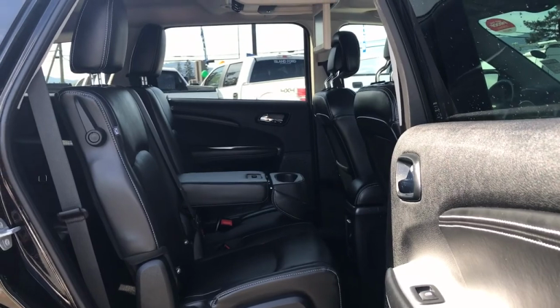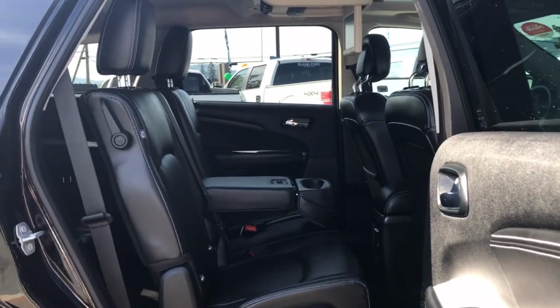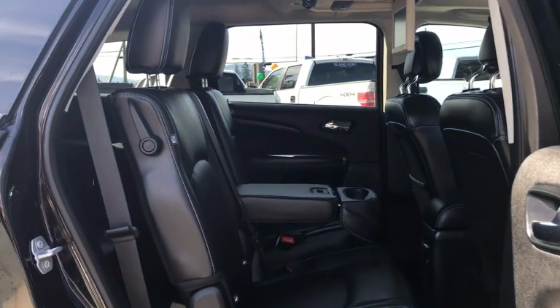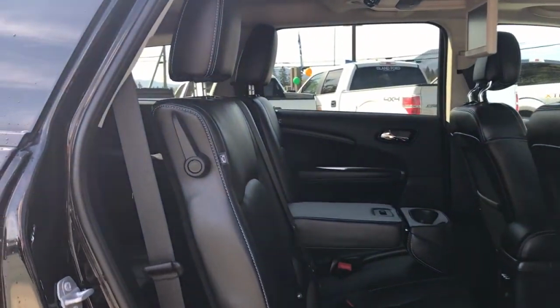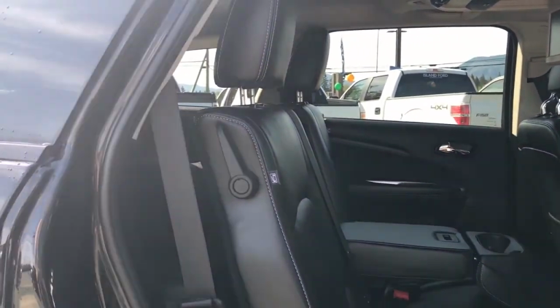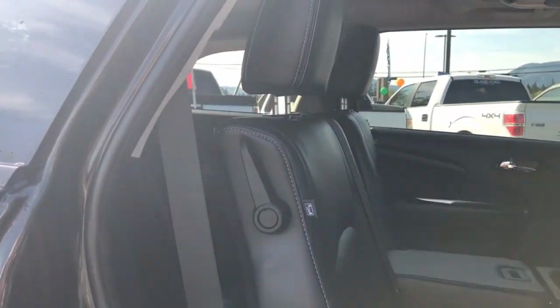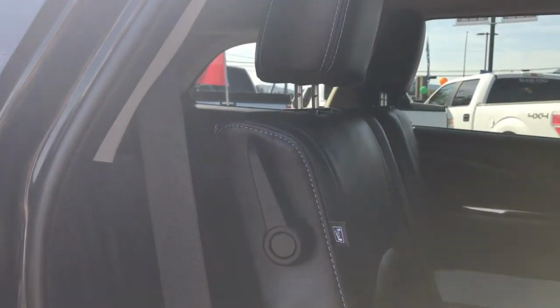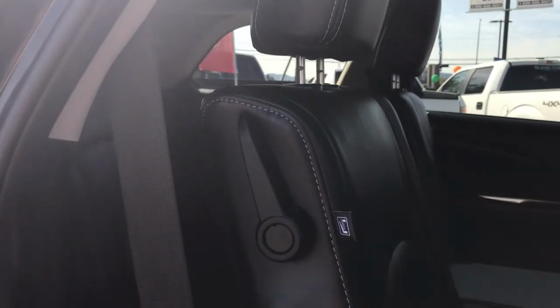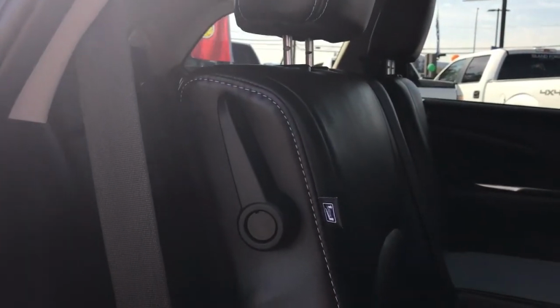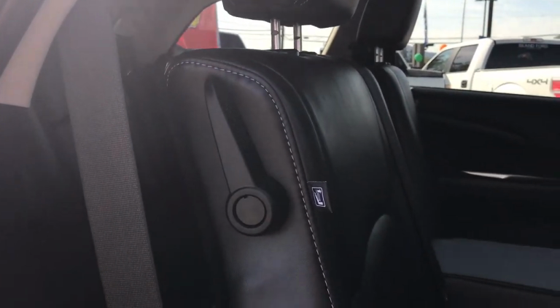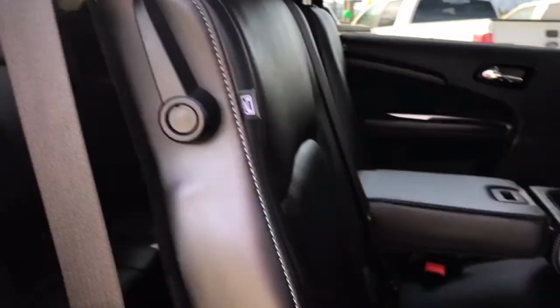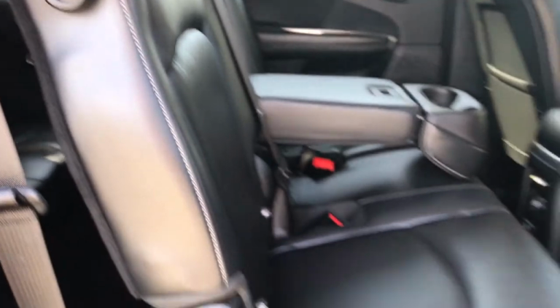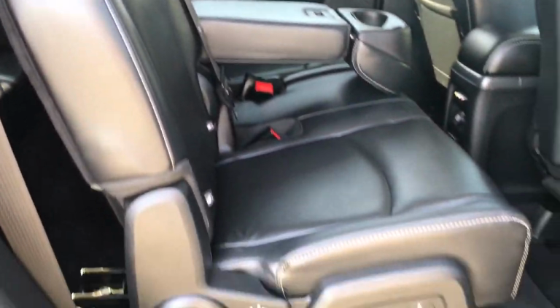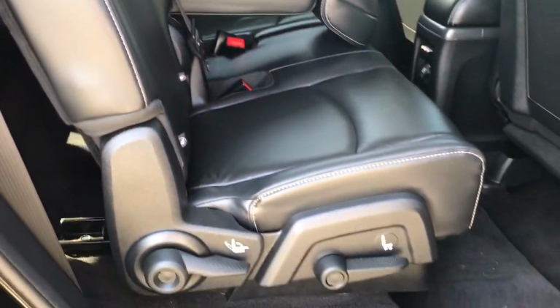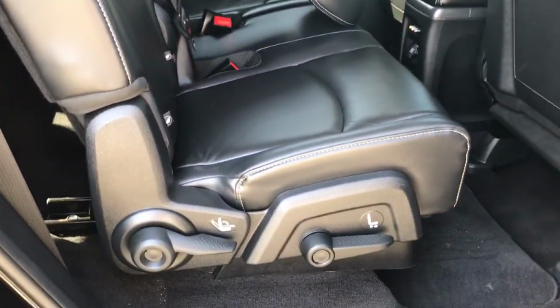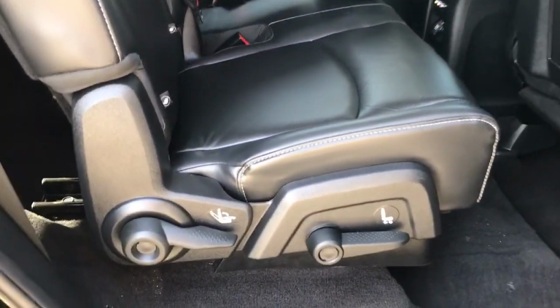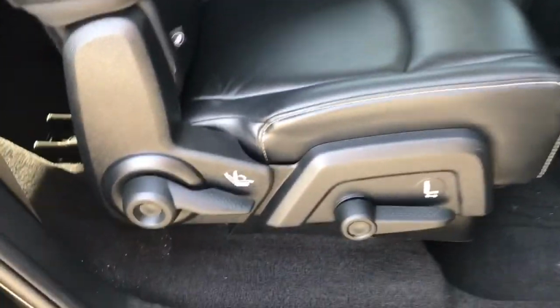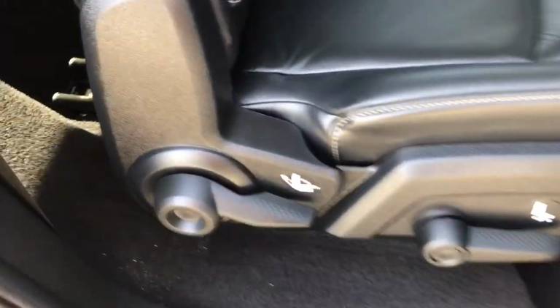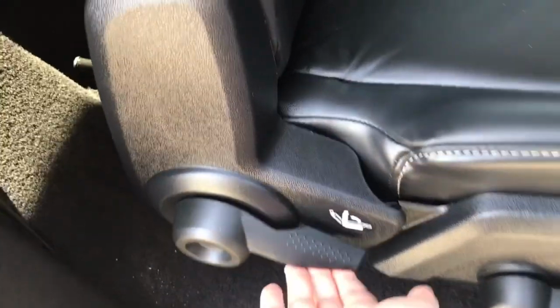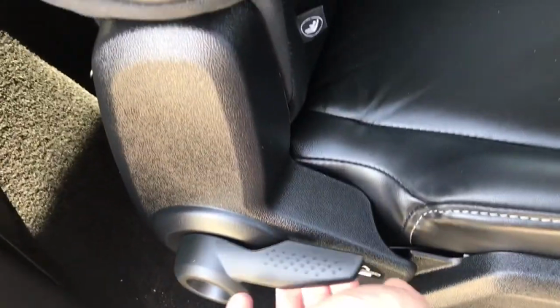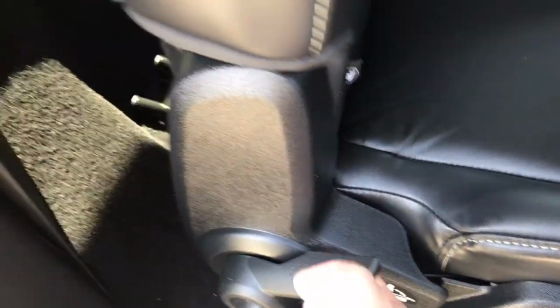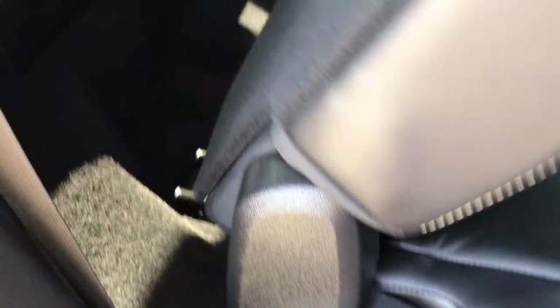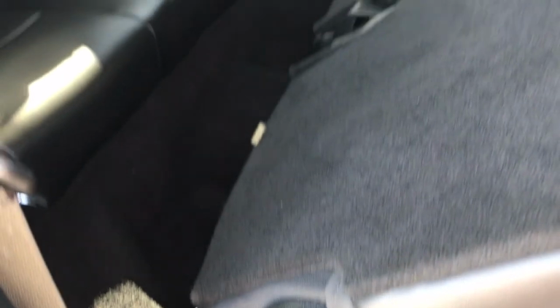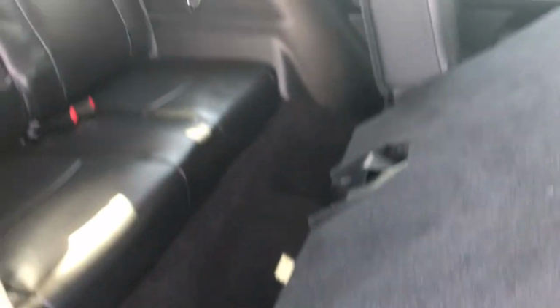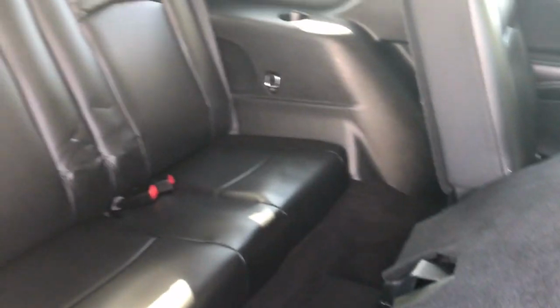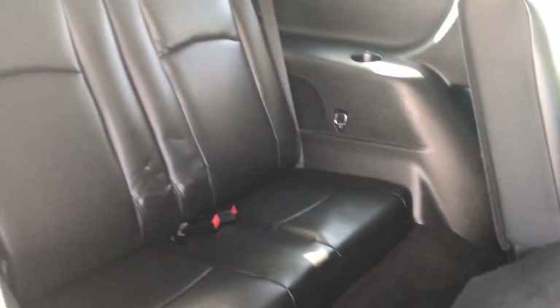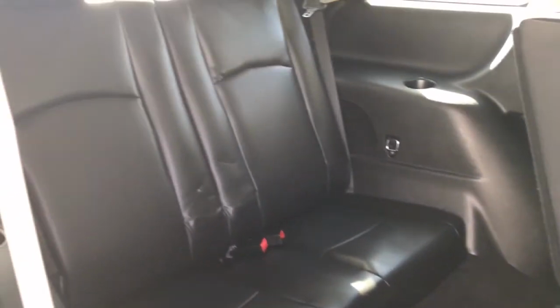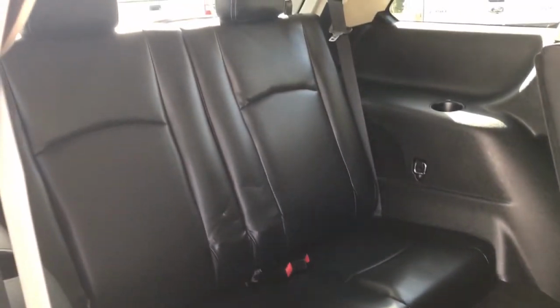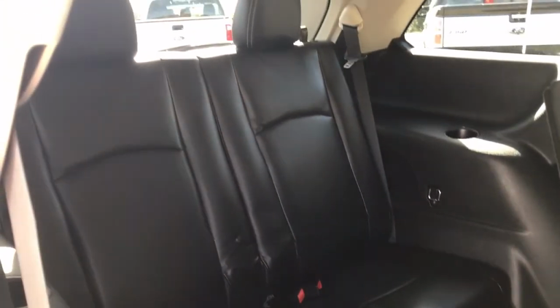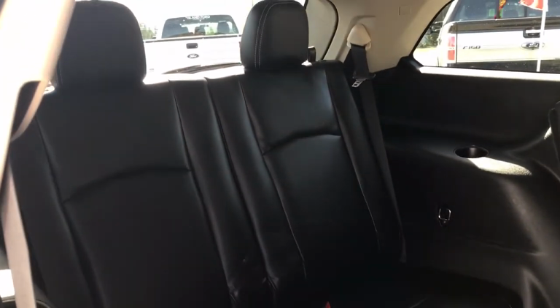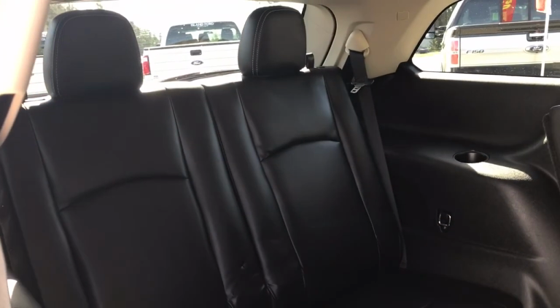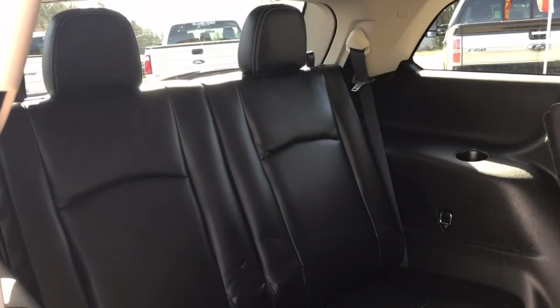When you're ready to access that third row, there are a couple of options. There's a handle on the right-hand side of the seat, and there are a couple of handles just below. Simply pull any one of those up to fold the seat down for access into the third row, which has seating for two in a 50-50 split.